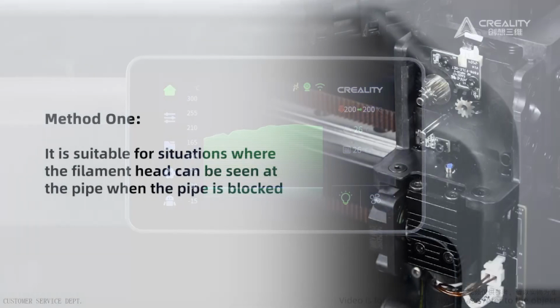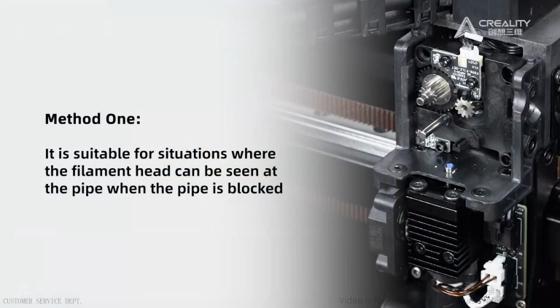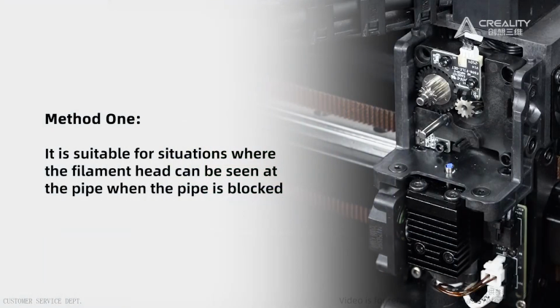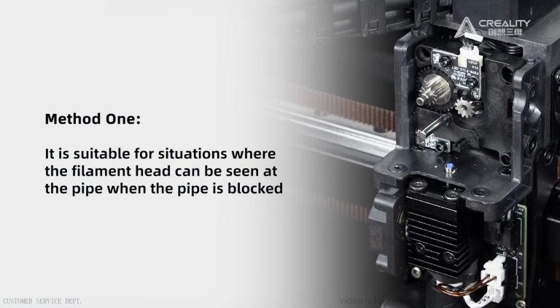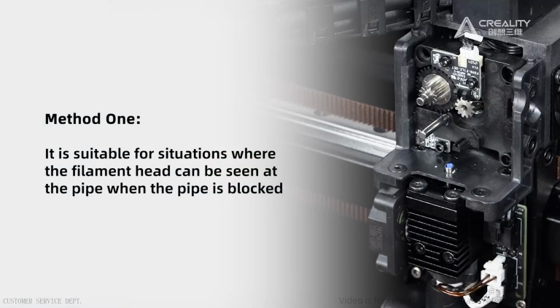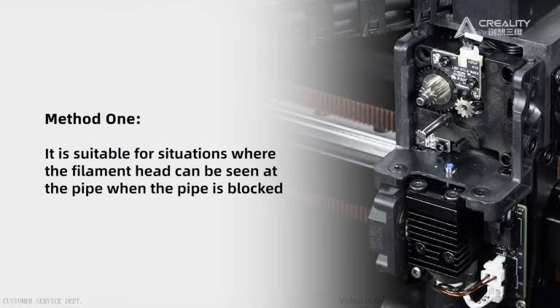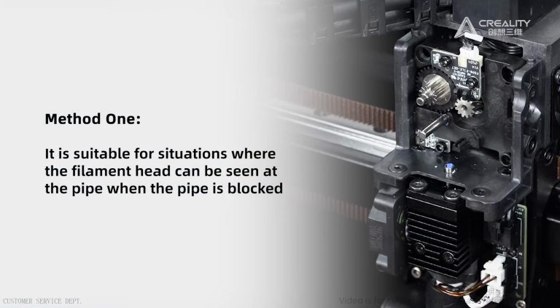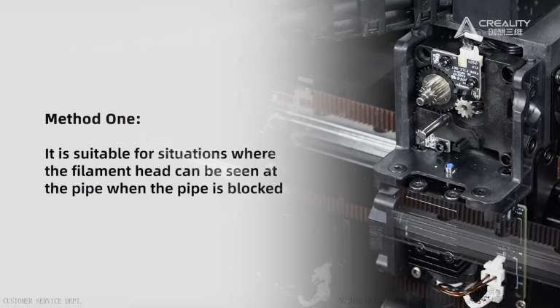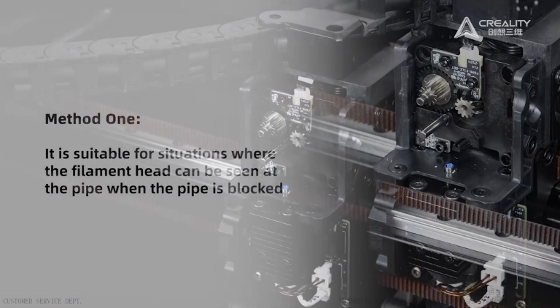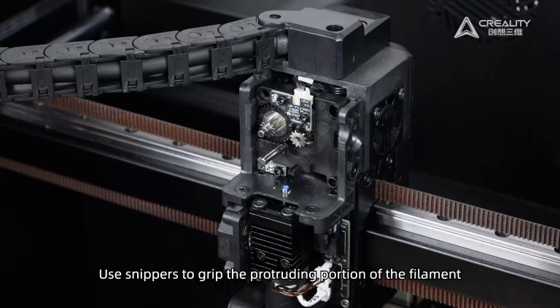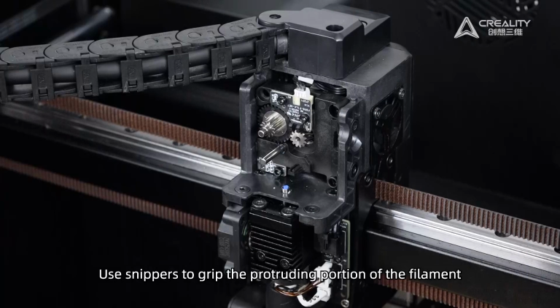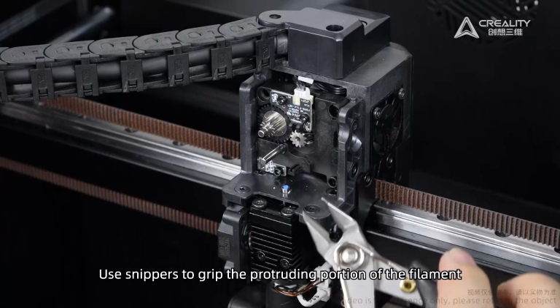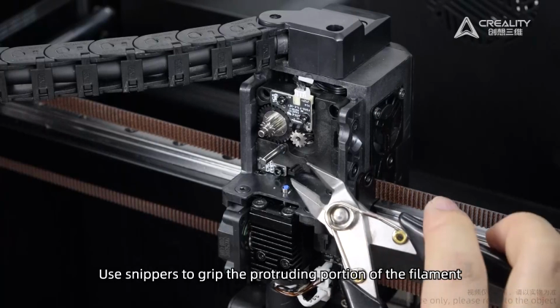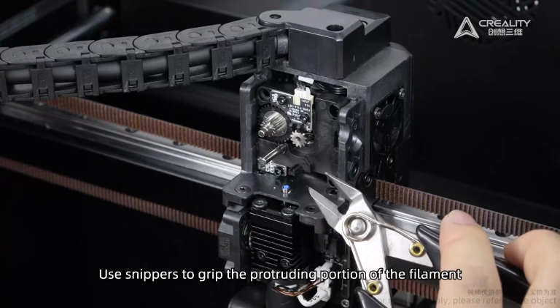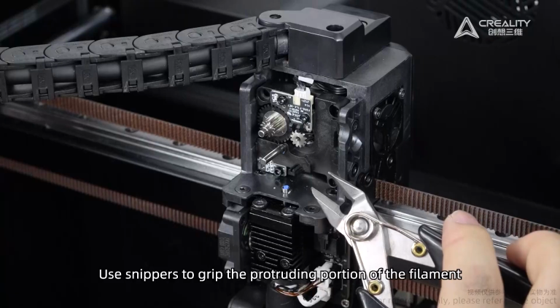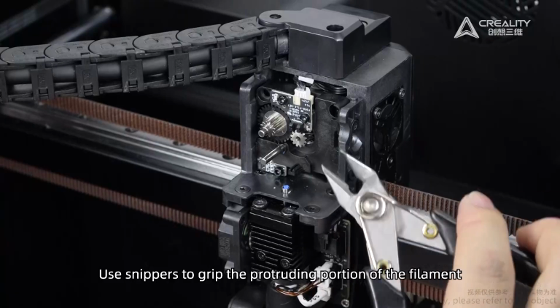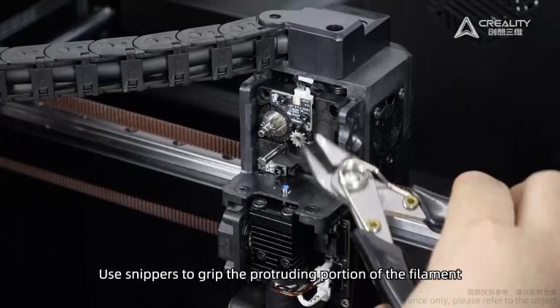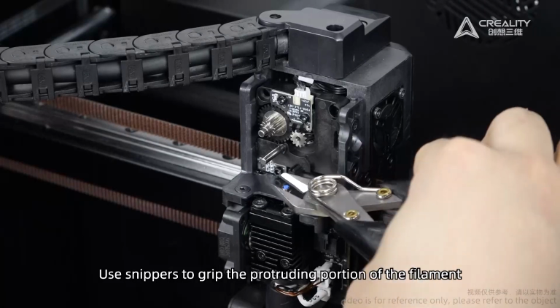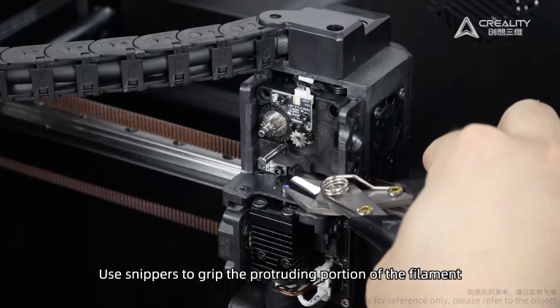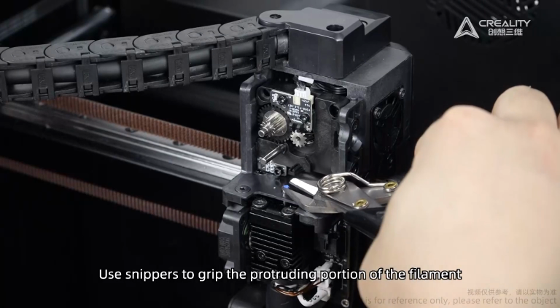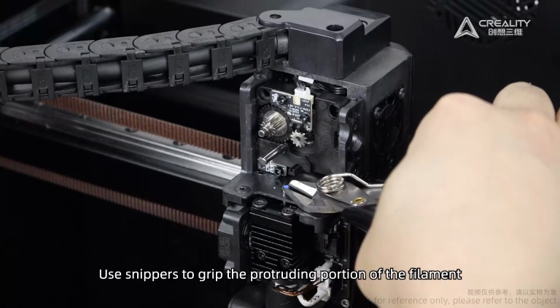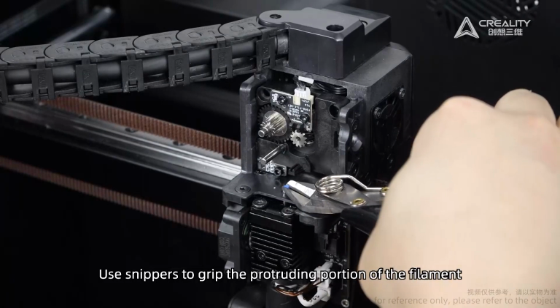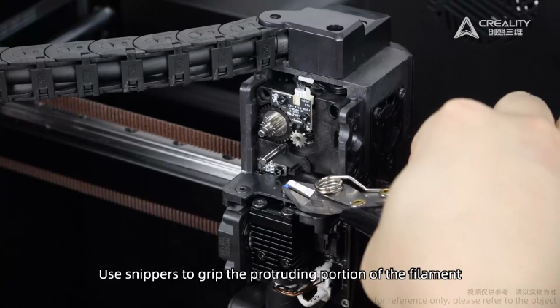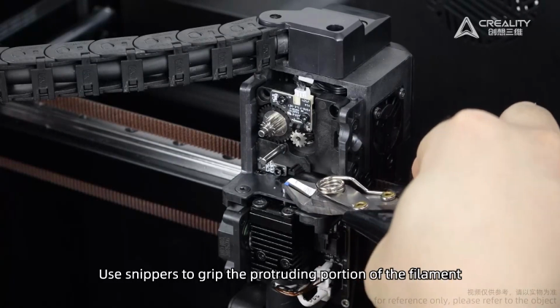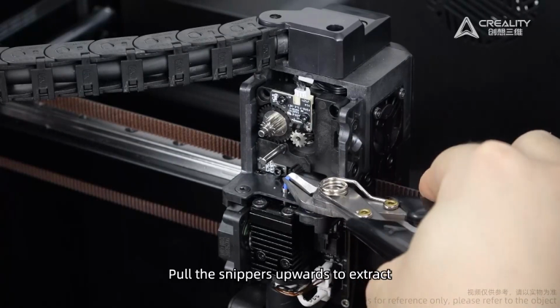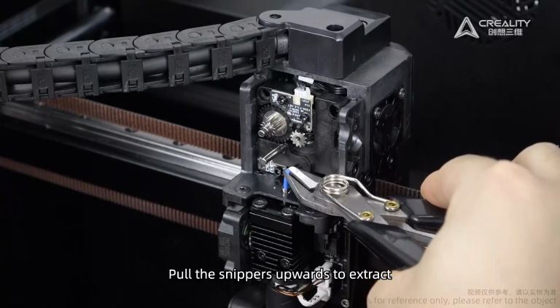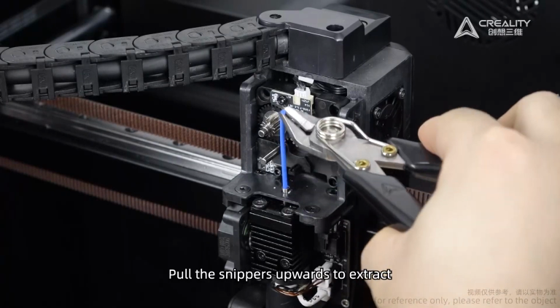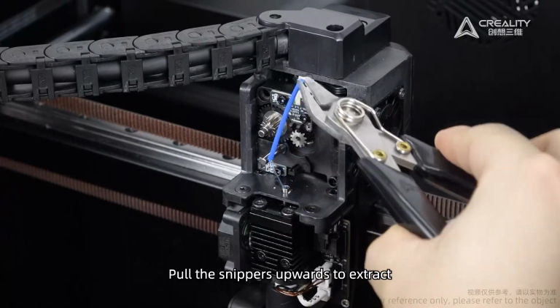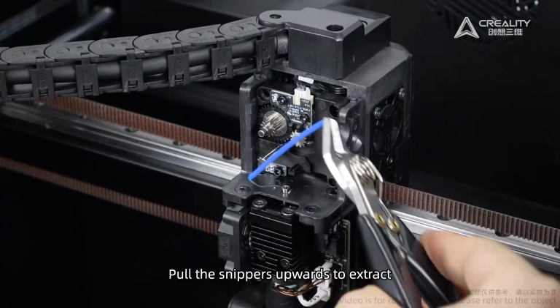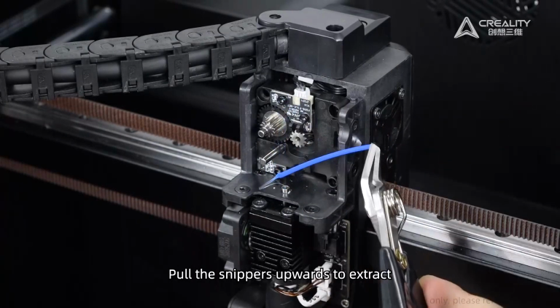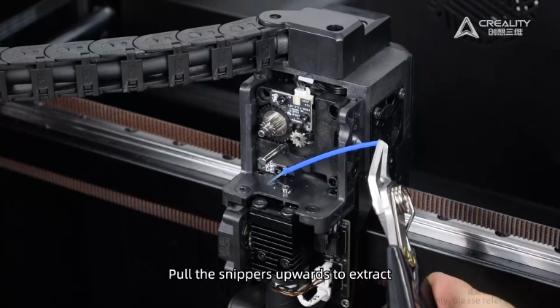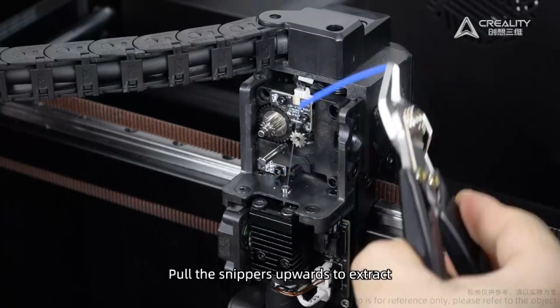Method 1: Use snippers to grip the protruding portion of the filament. Pull the snippers upwards to extract it.